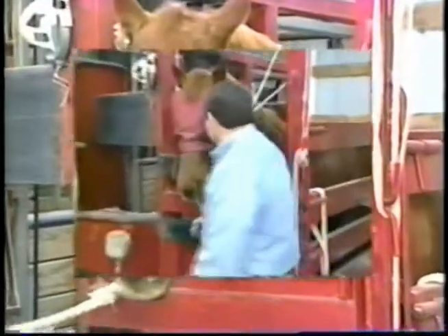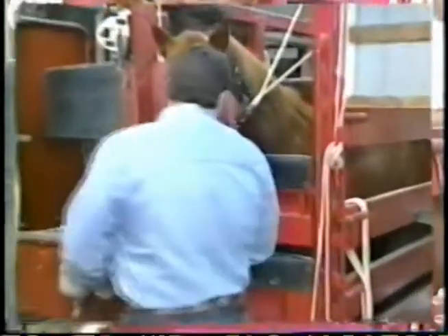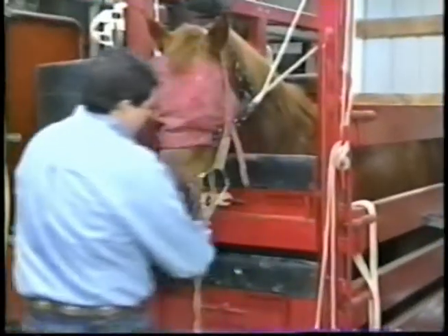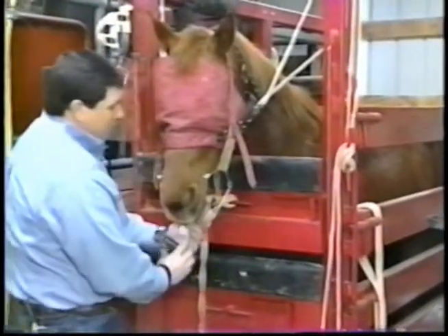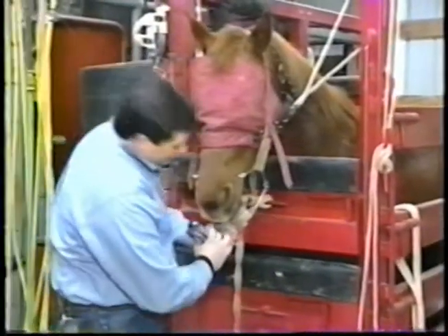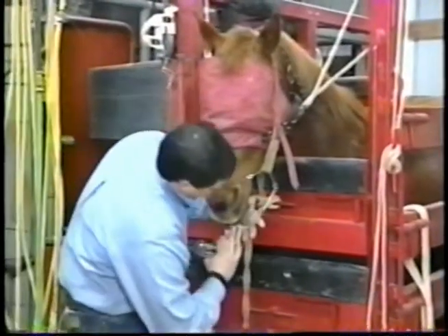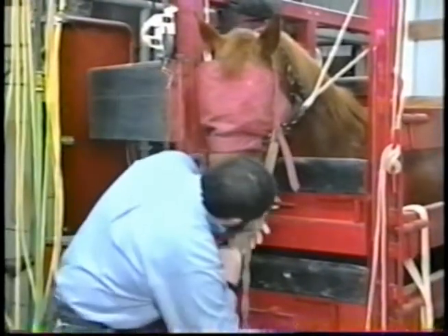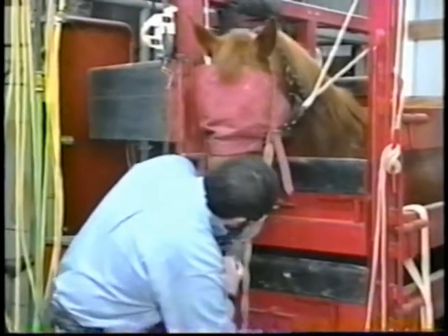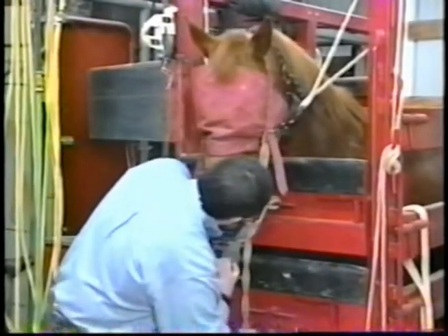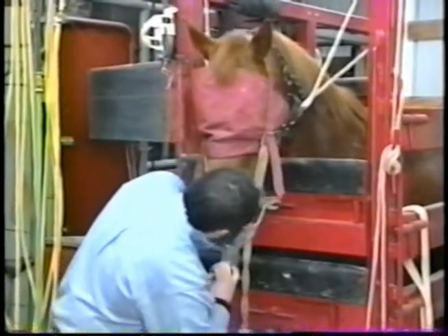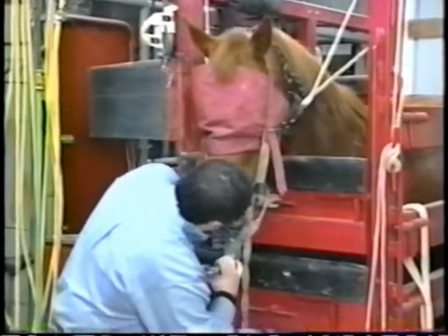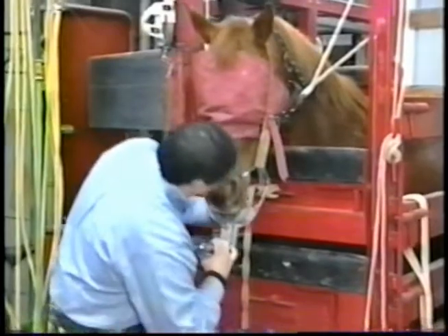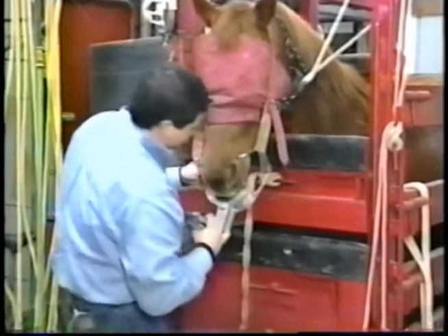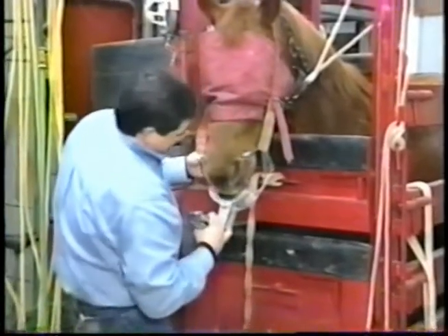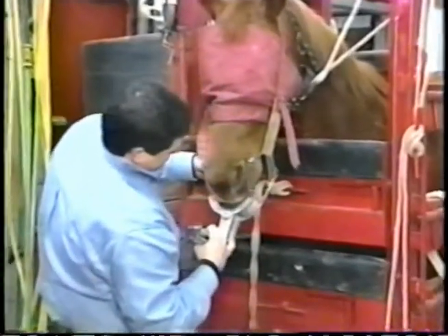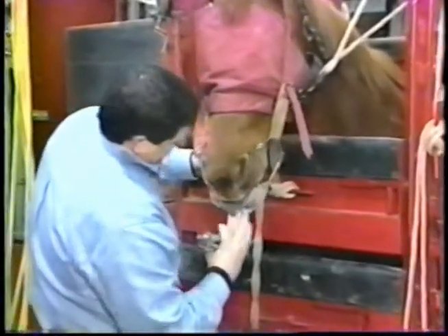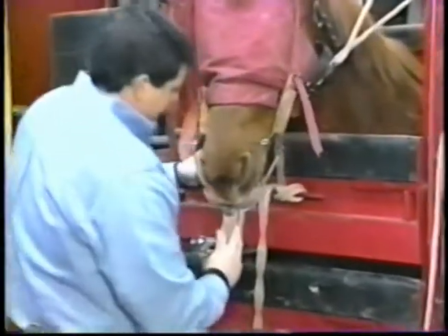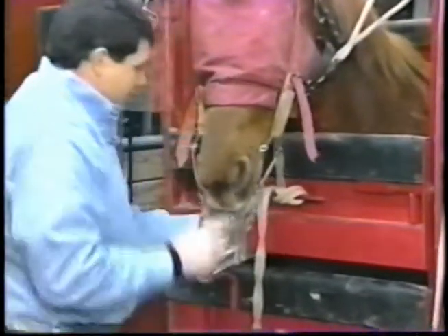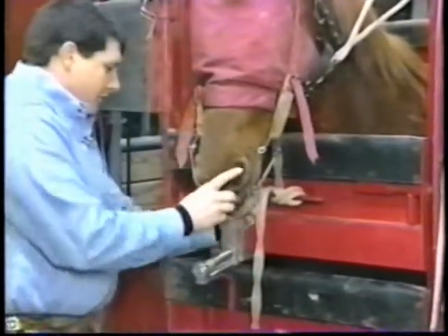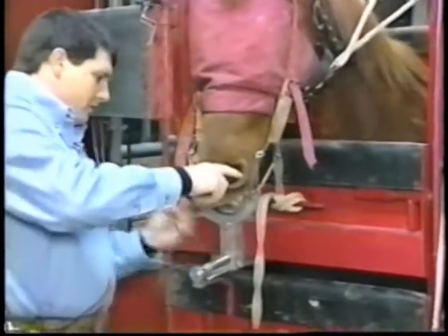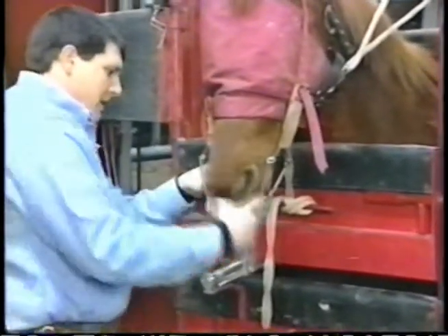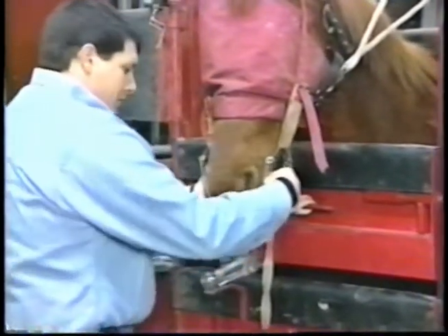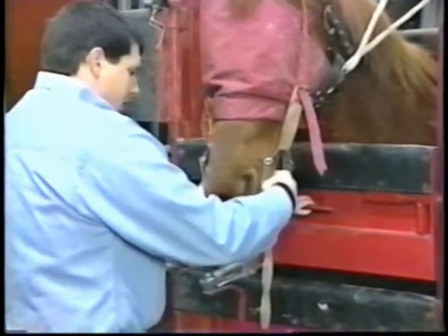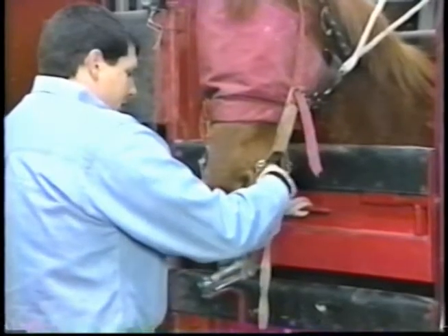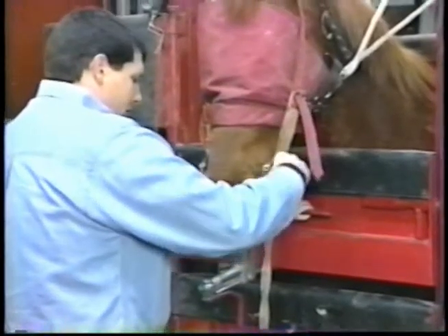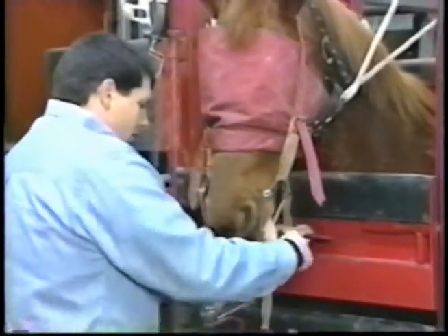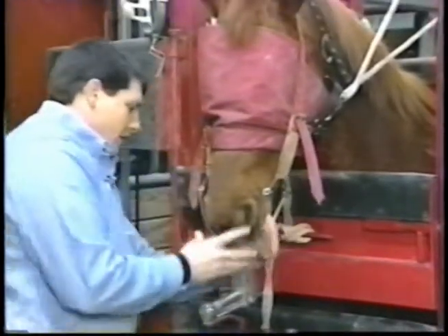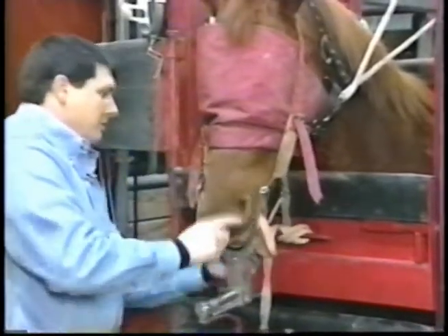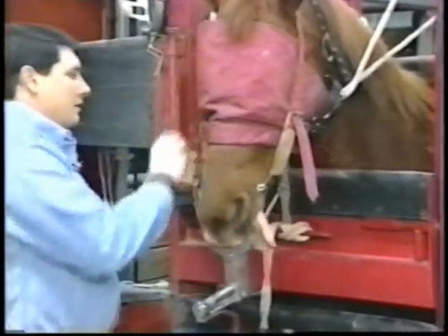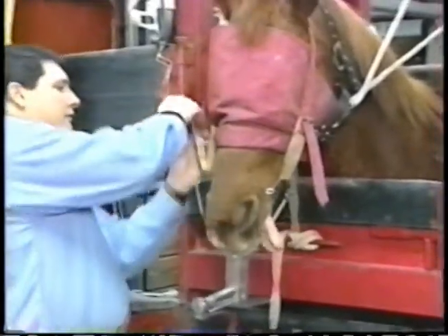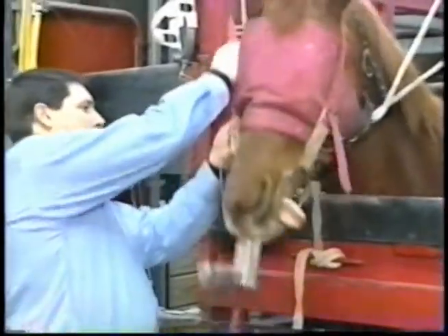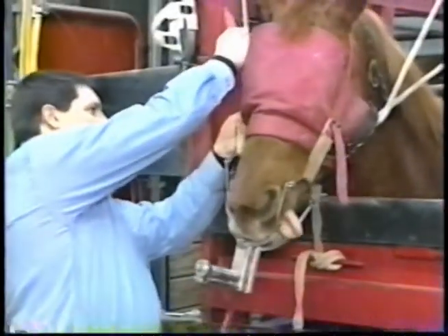Once the animal is sedated, we change halters. Then we fit the horse with a full mouth speculum so that we can view the back parts and the extent of the mouth from front to back.